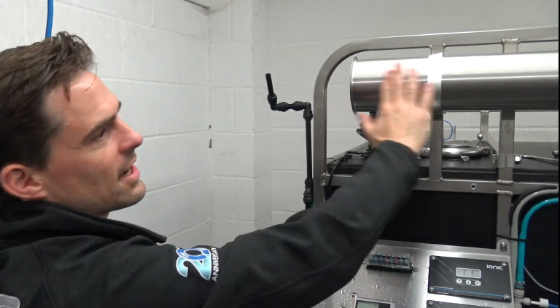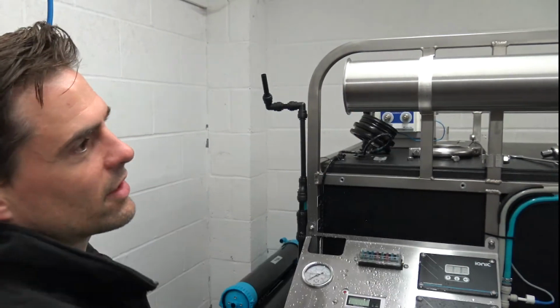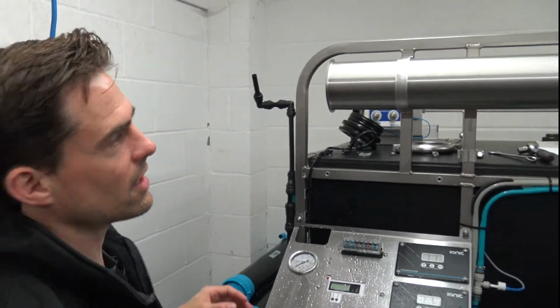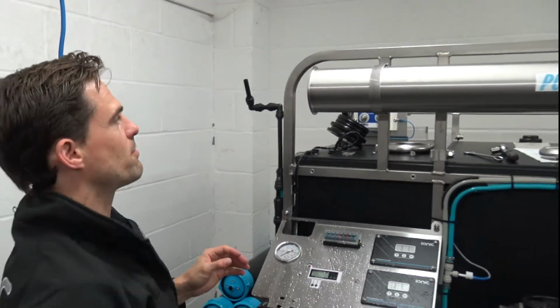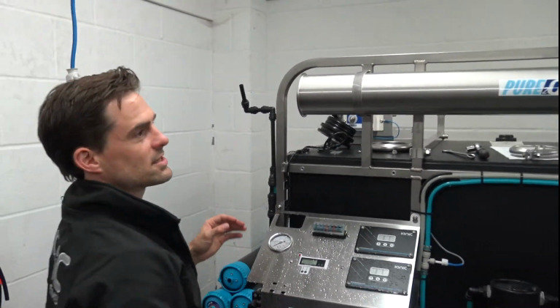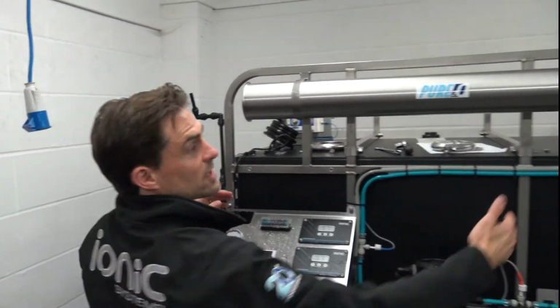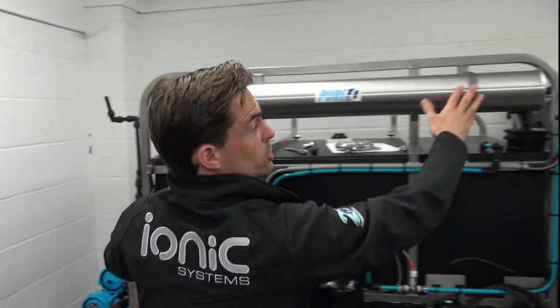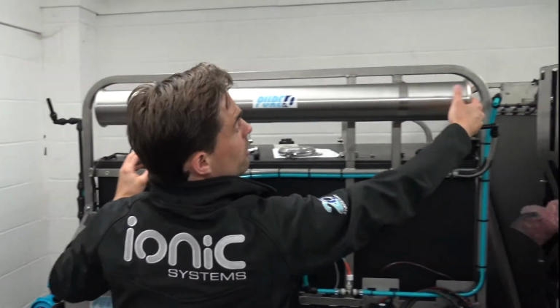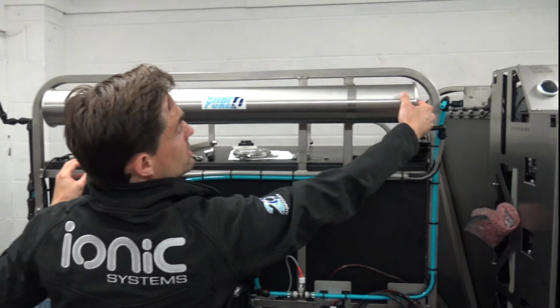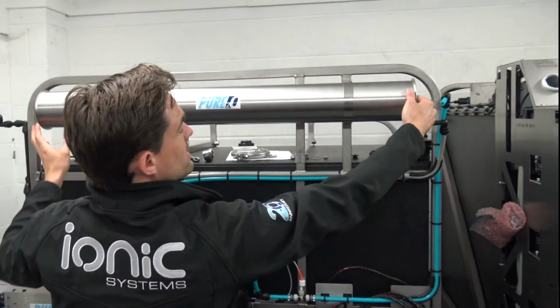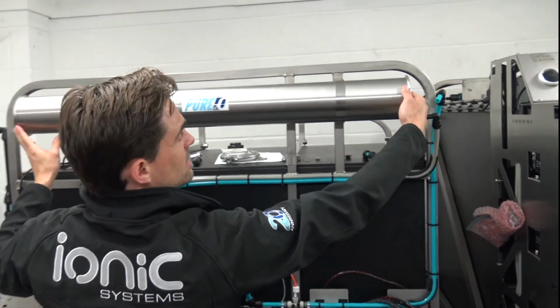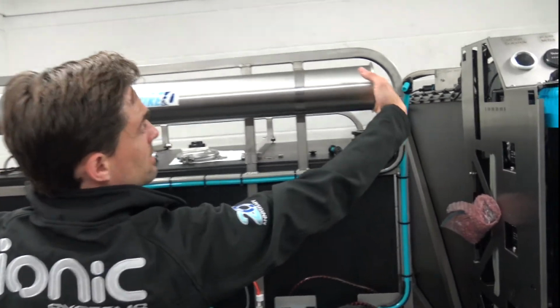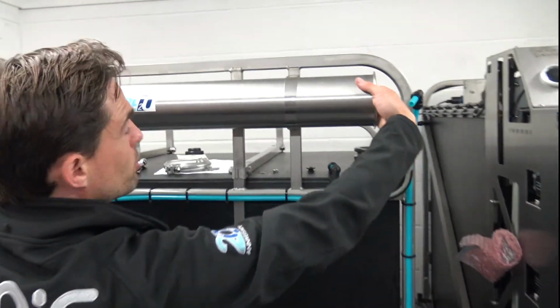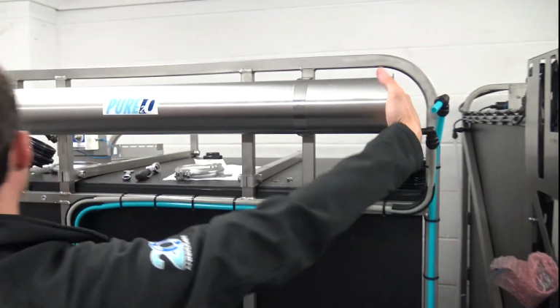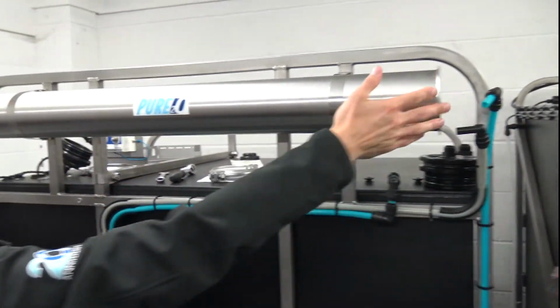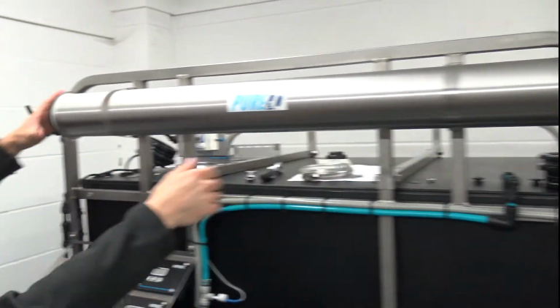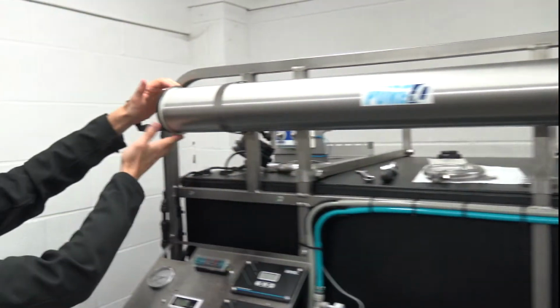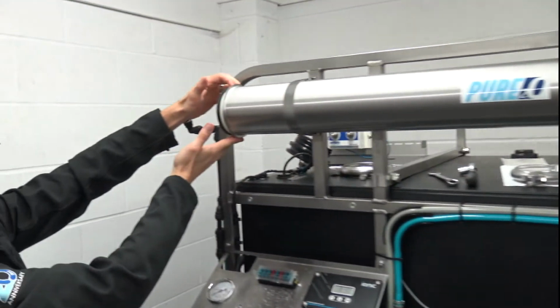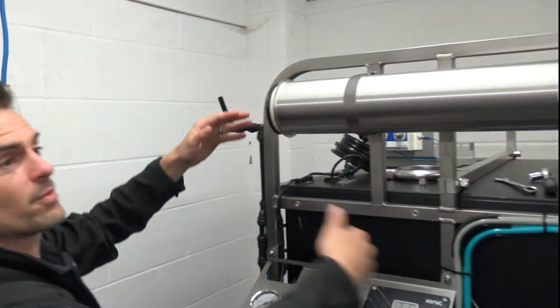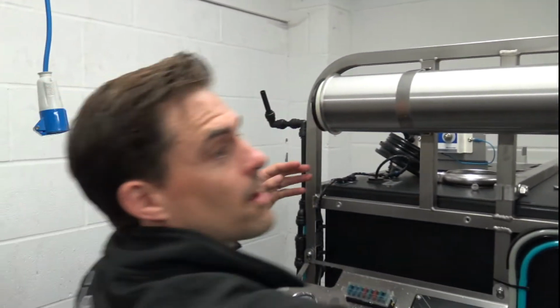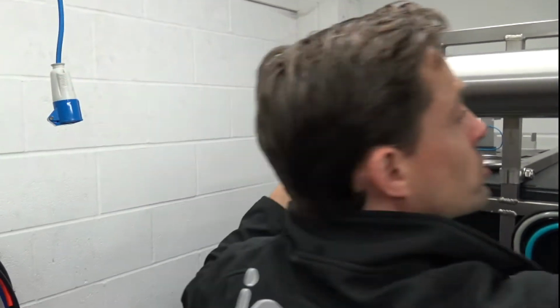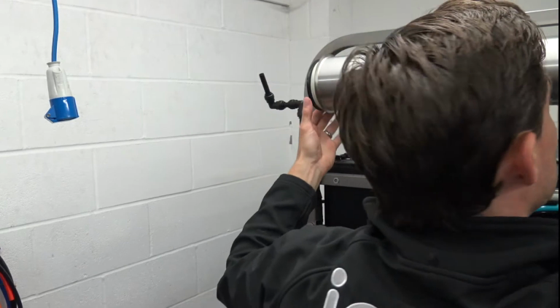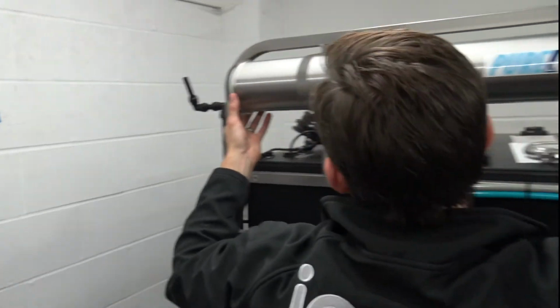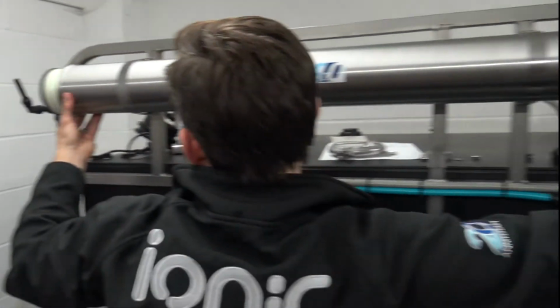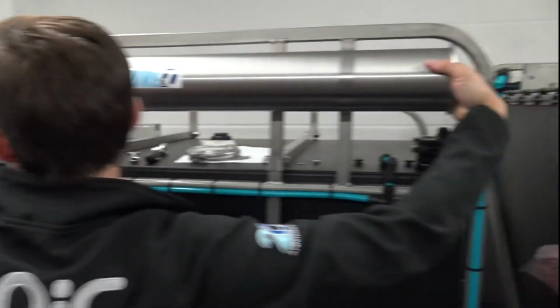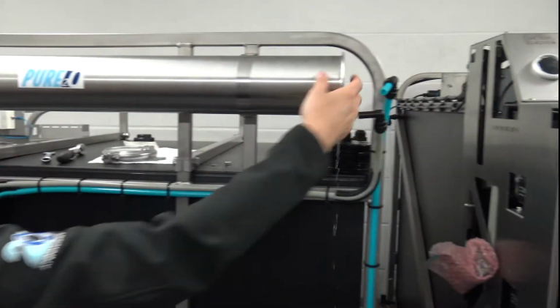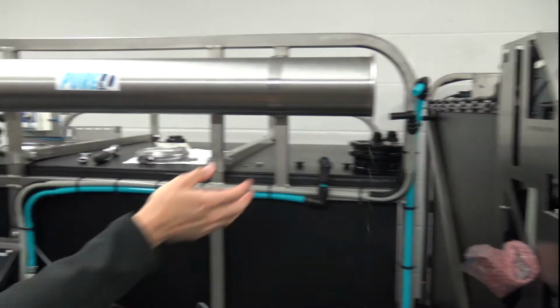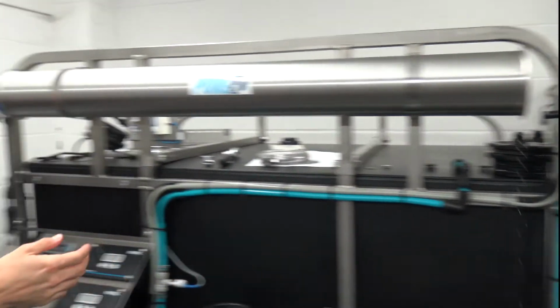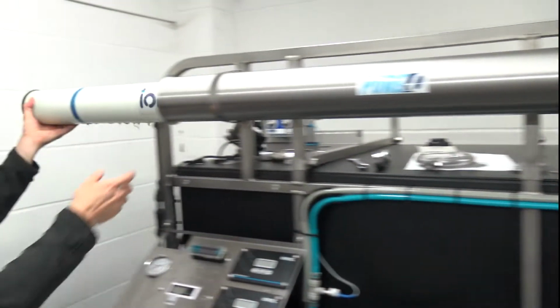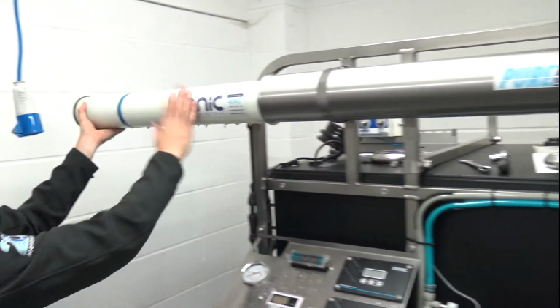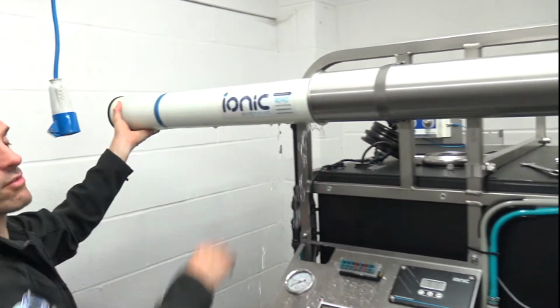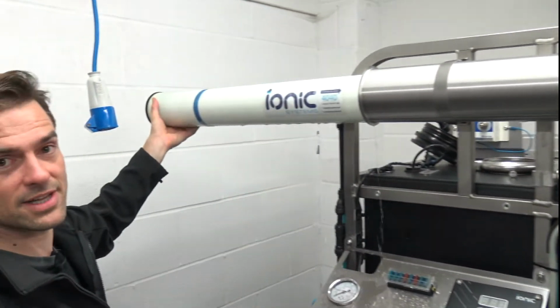Now the membrane's inside and we need to push it out. It pushes out from this end — make sure you don't pull it out from the other side. Push it out, then grab hold and we can replace it.